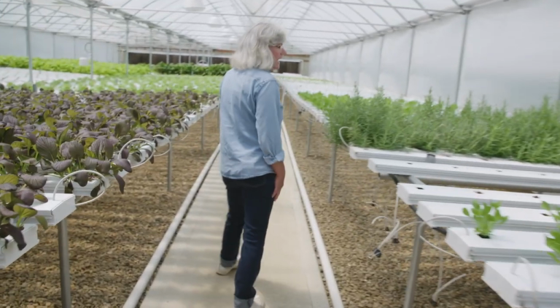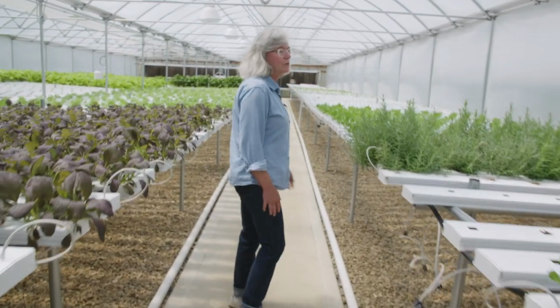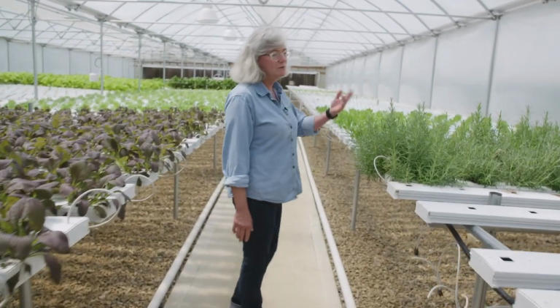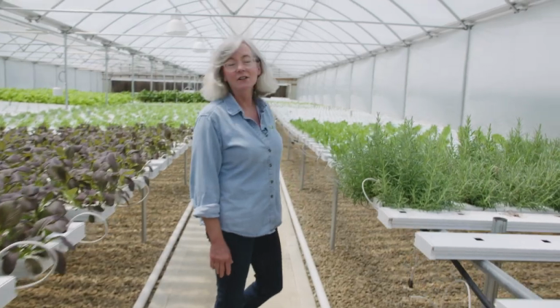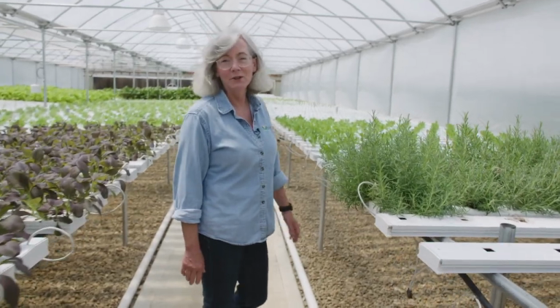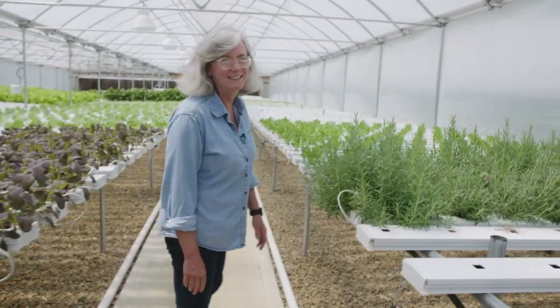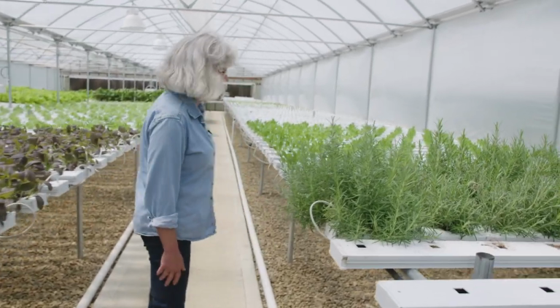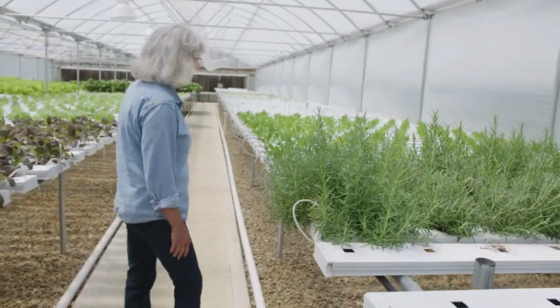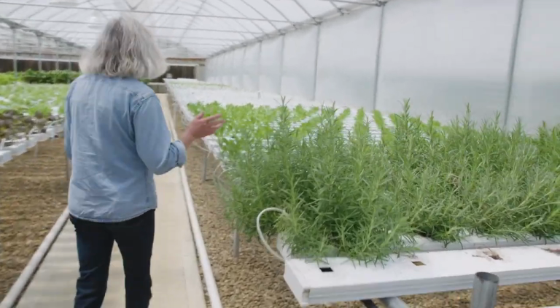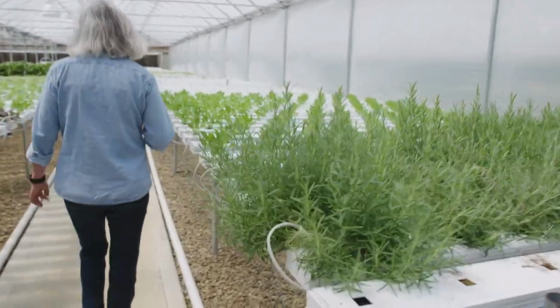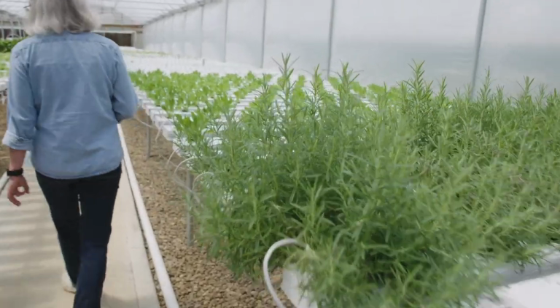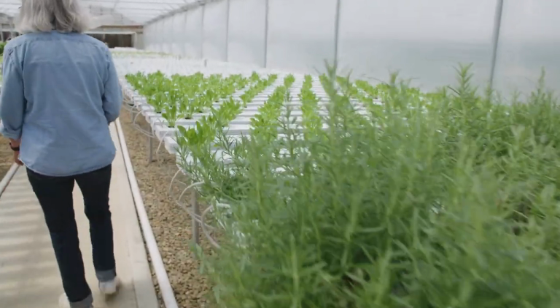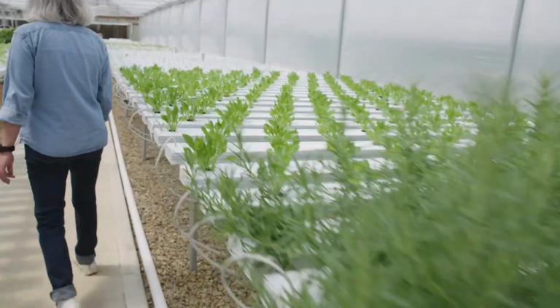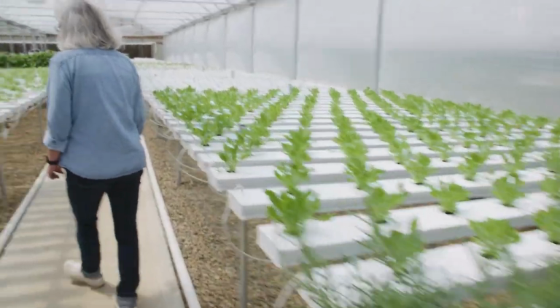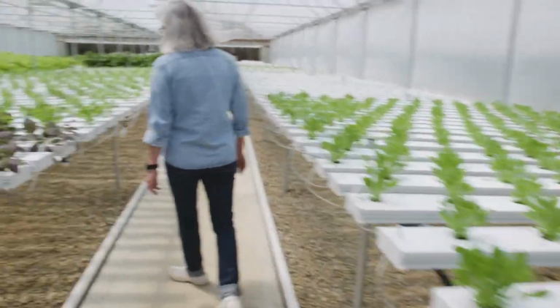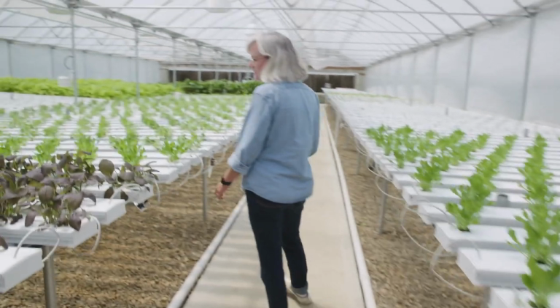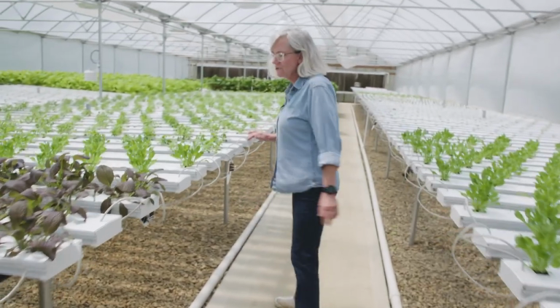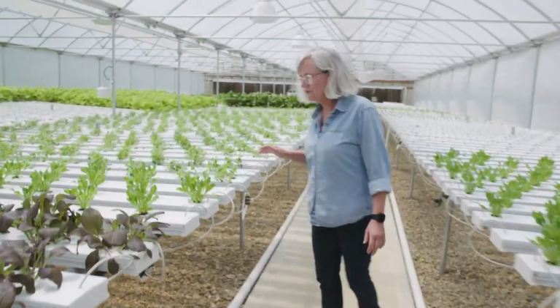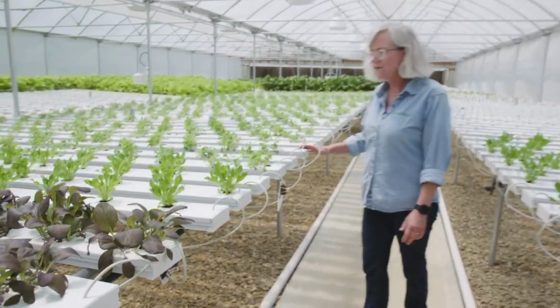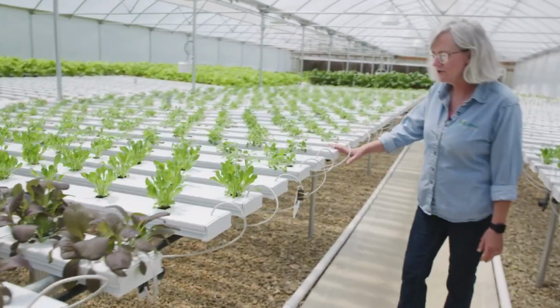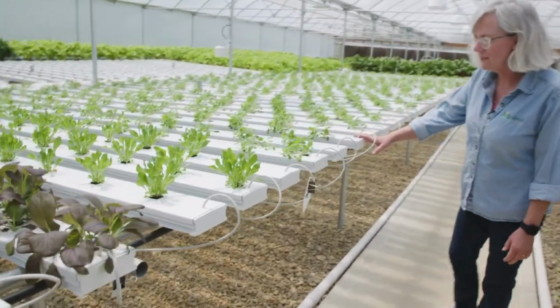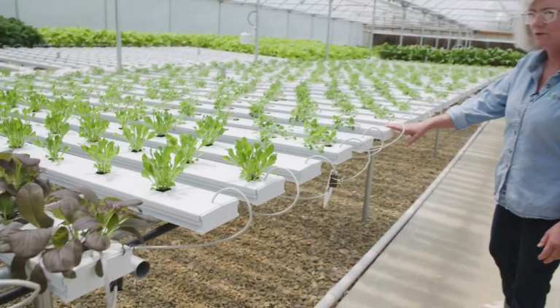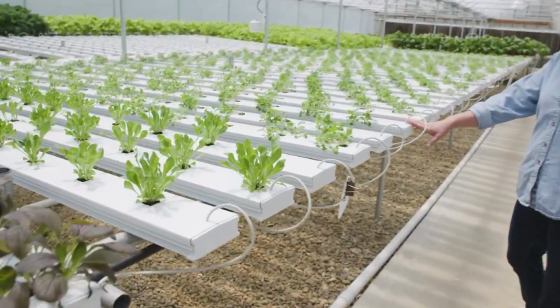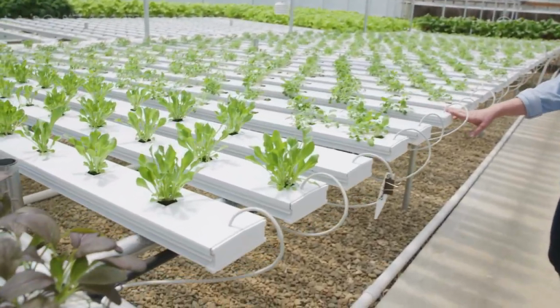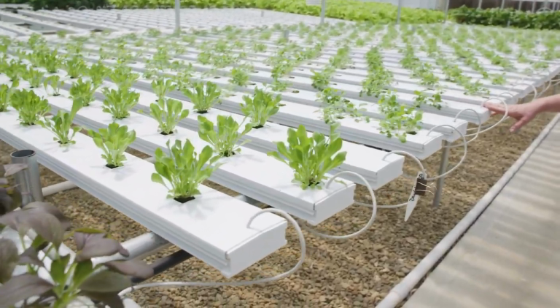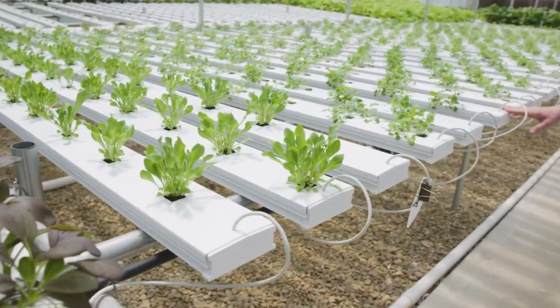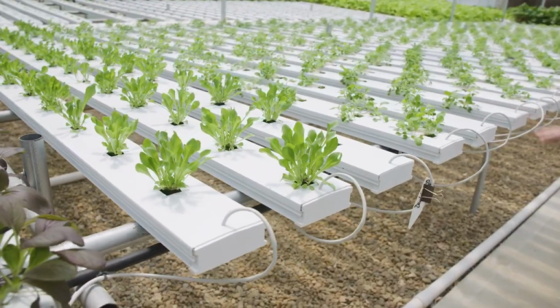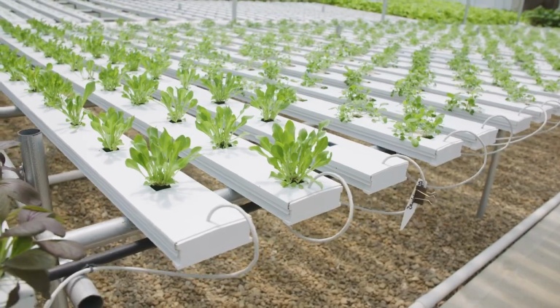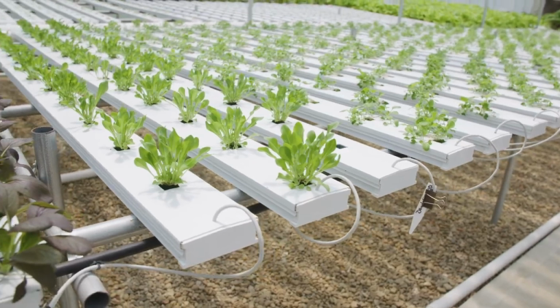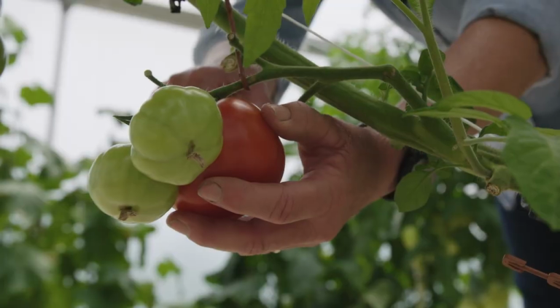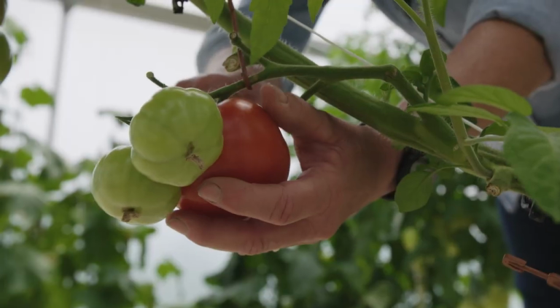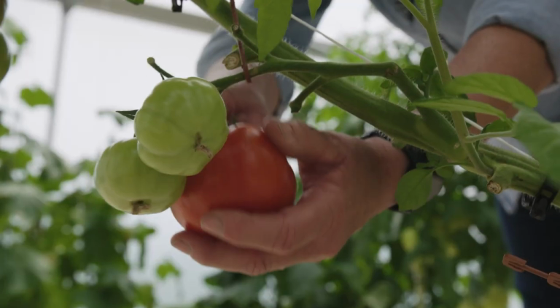I grow rosemary because I like rosemary. More dandelion greens. And down here I have some tat soy, which is another Asian green that's really nutritious for you and gives a nice bitter flavor to your salads.